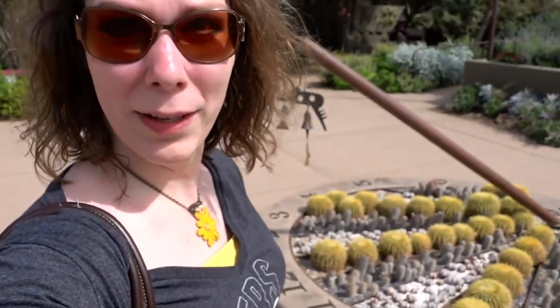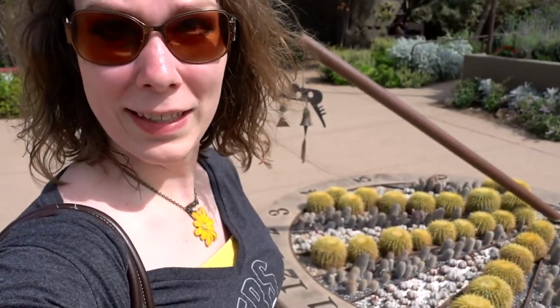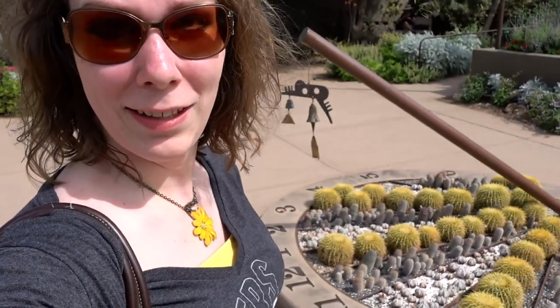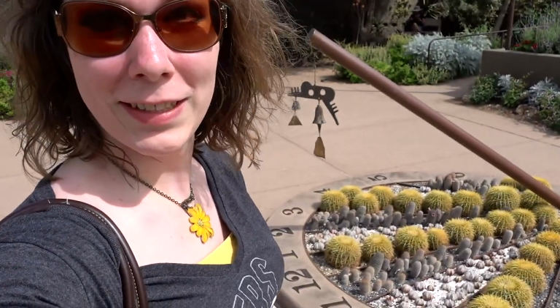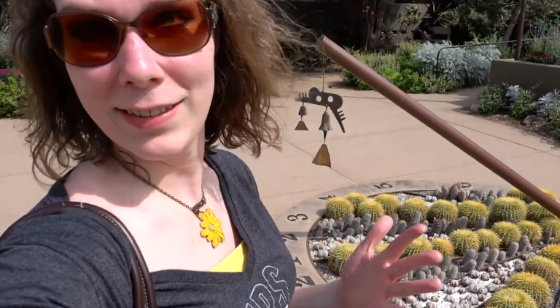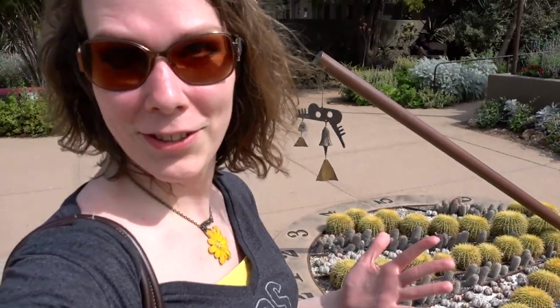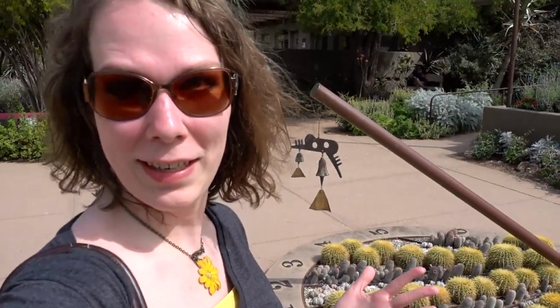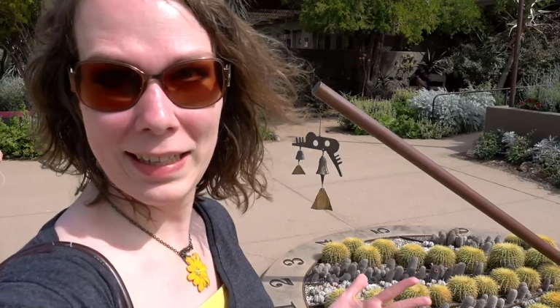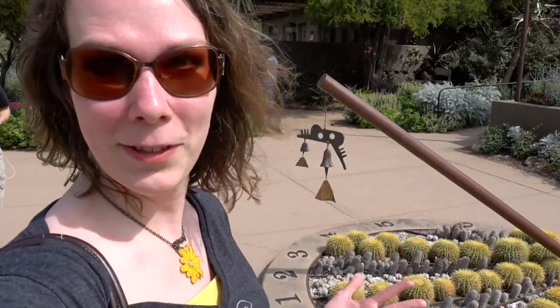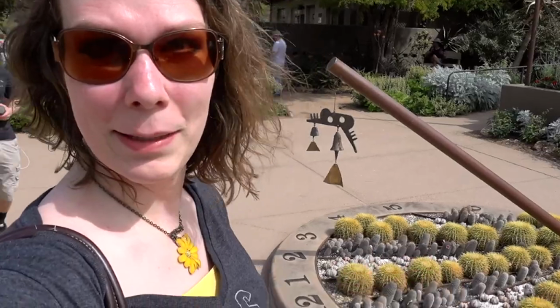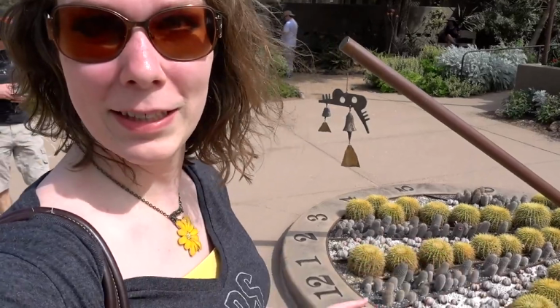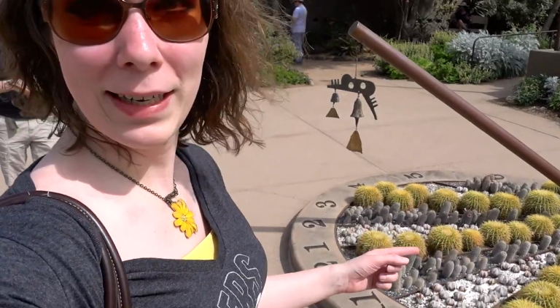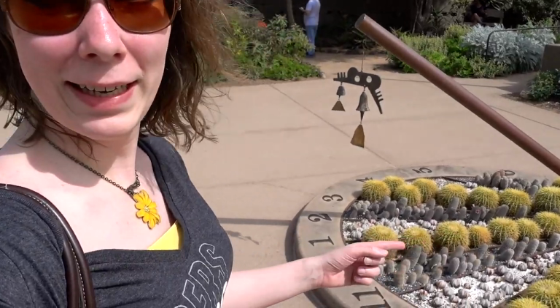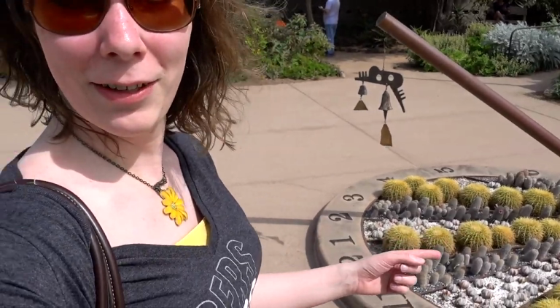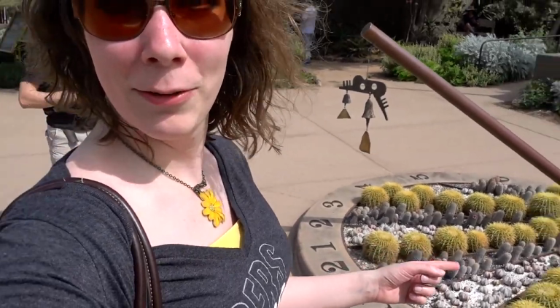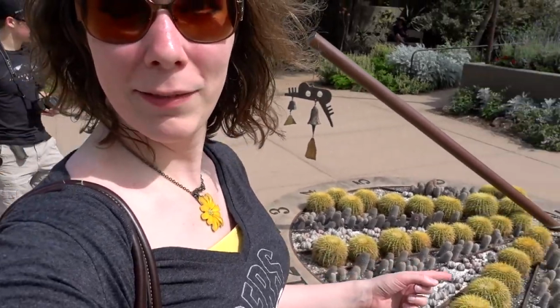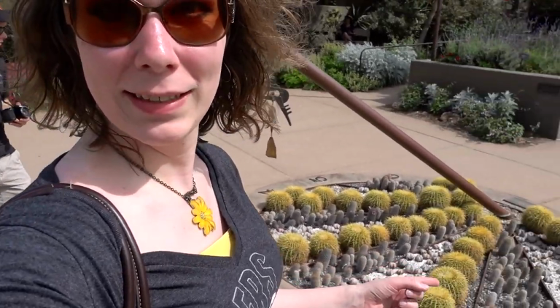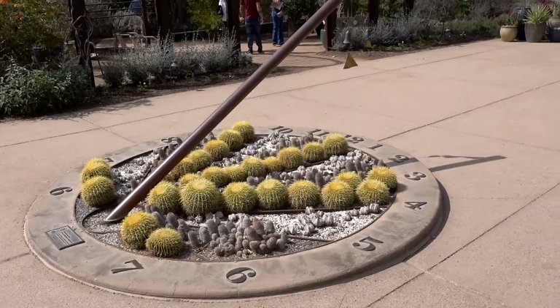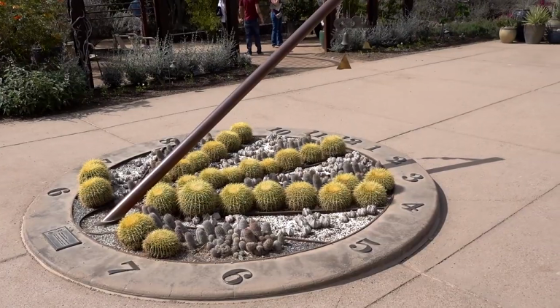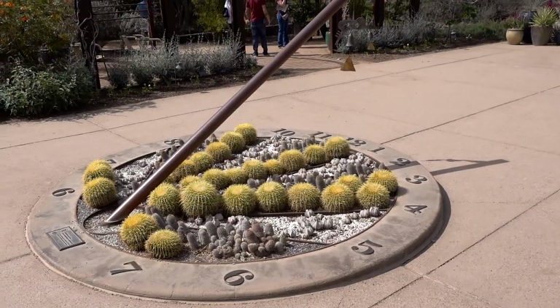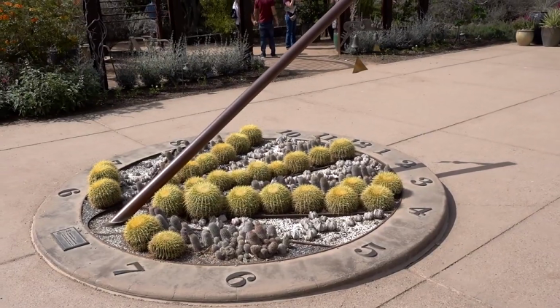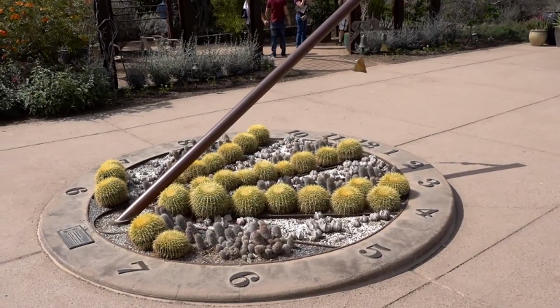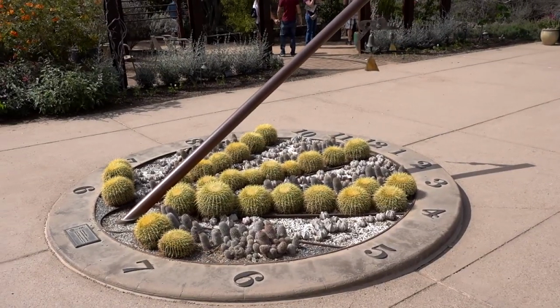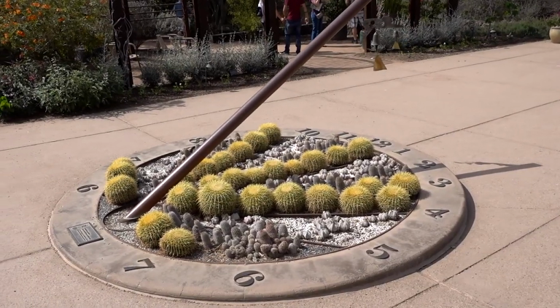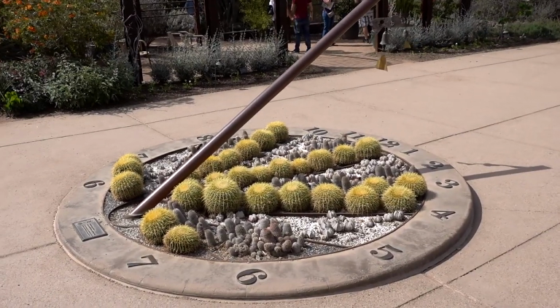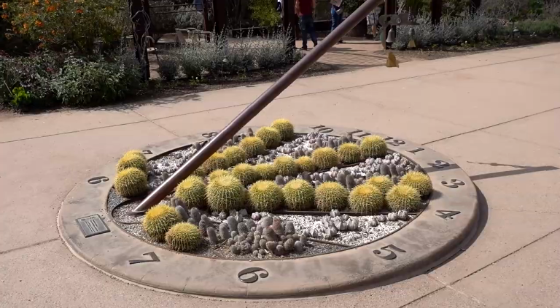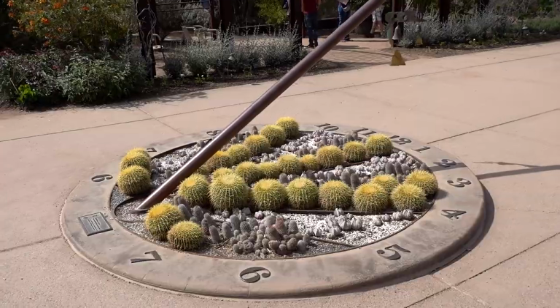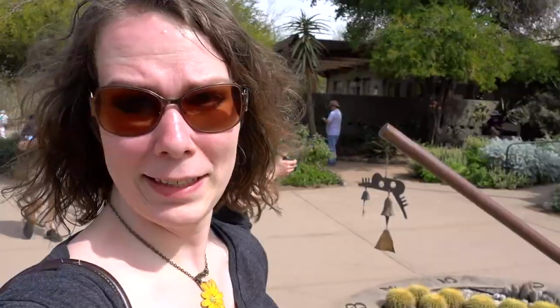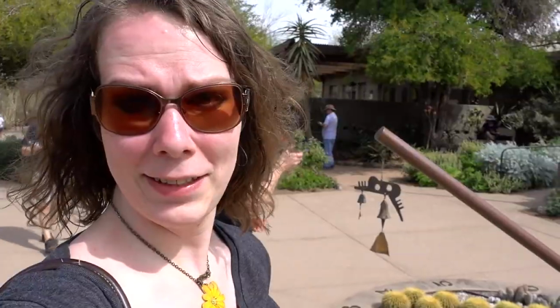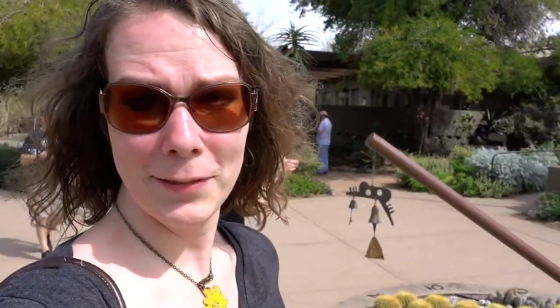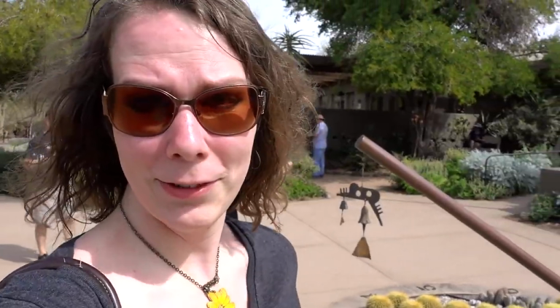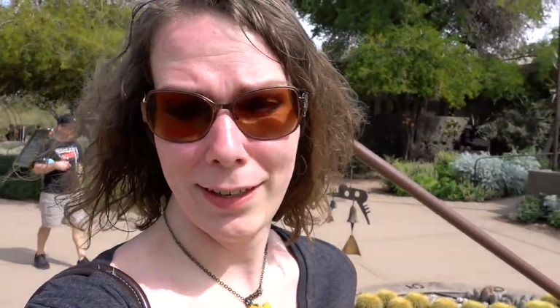One of the things I love is the architecture and the different exhibits. Right here we have a sundial, and it is pointing to two o'clock, so it's getting into the afternoon right now.